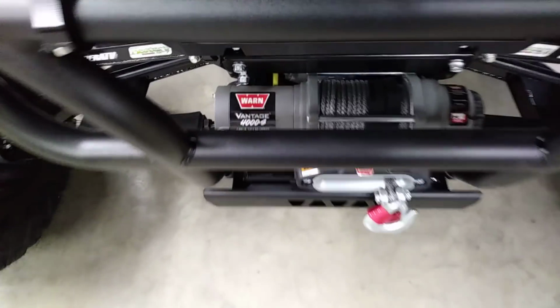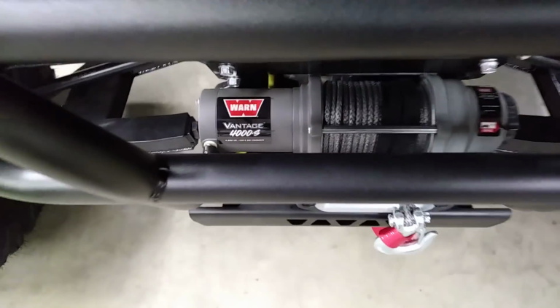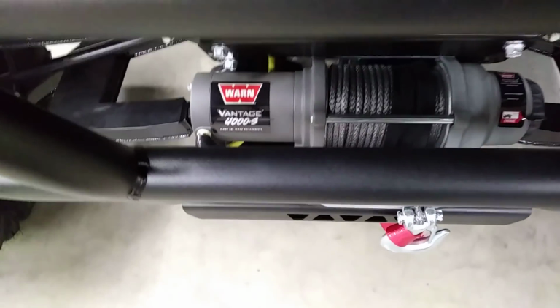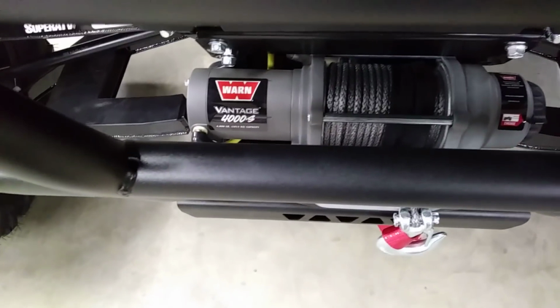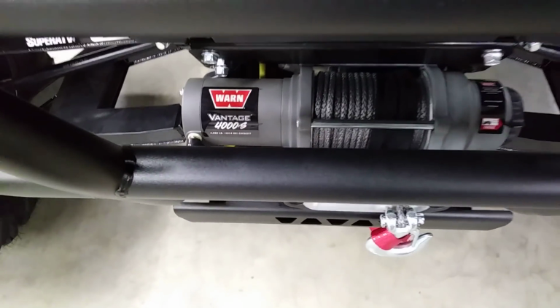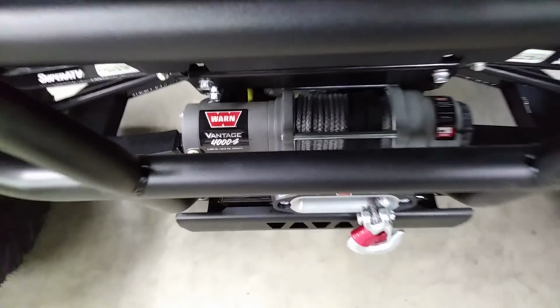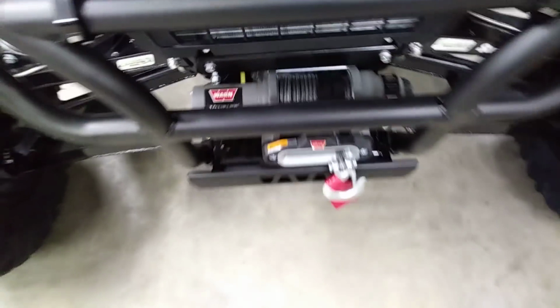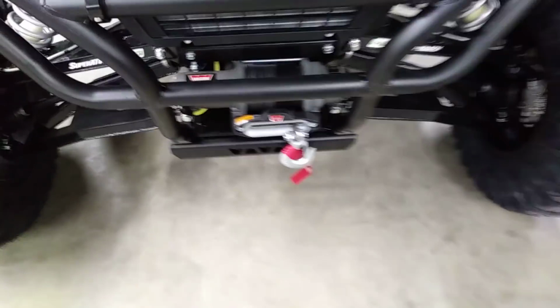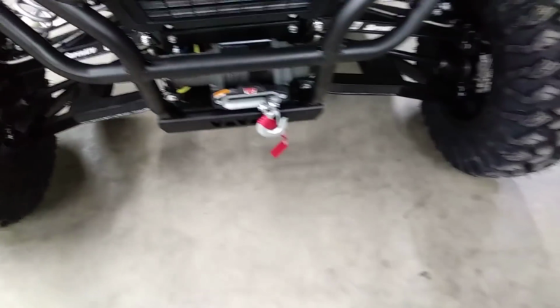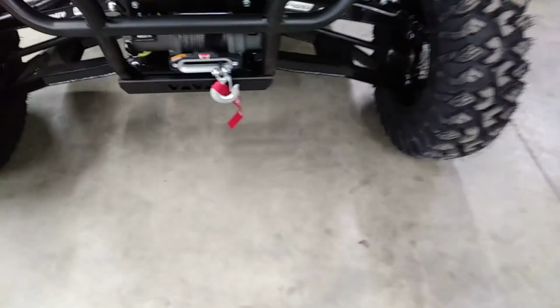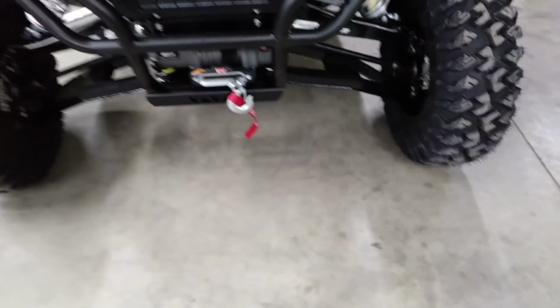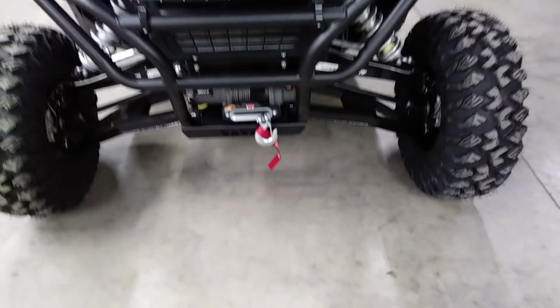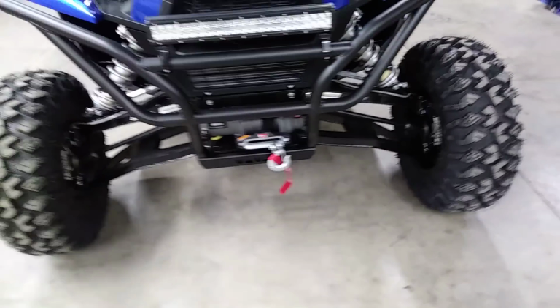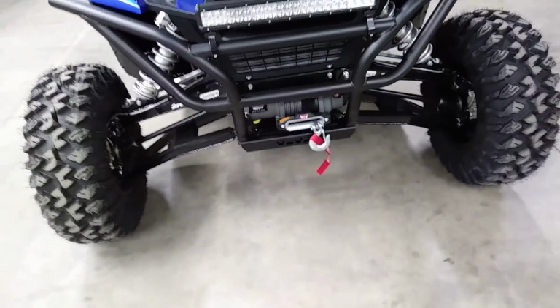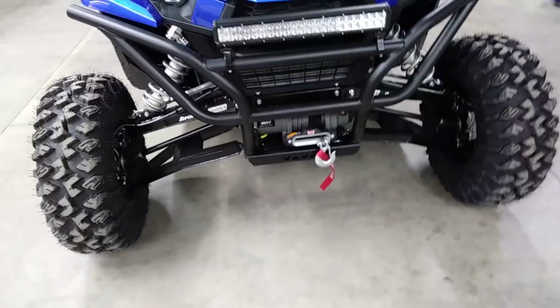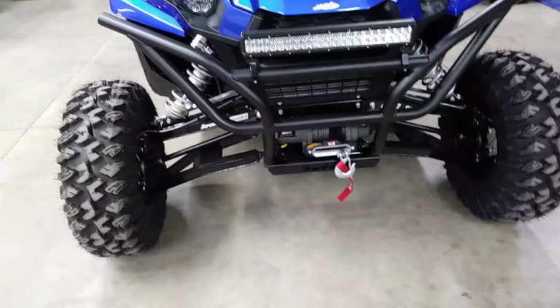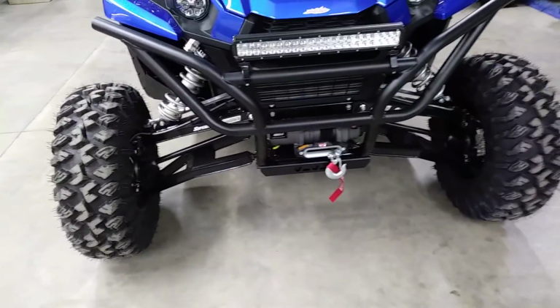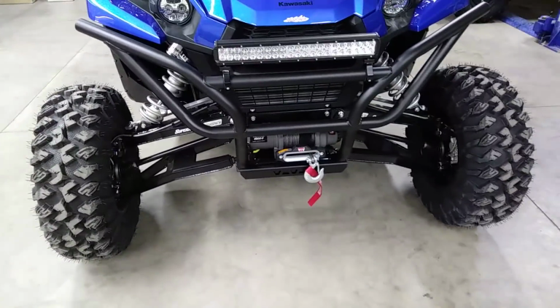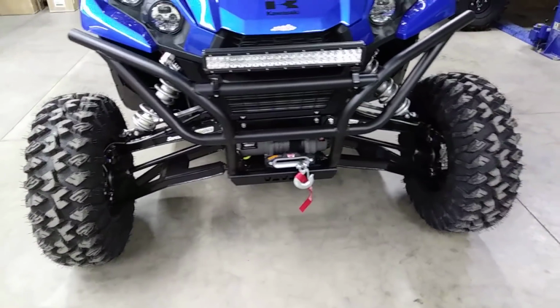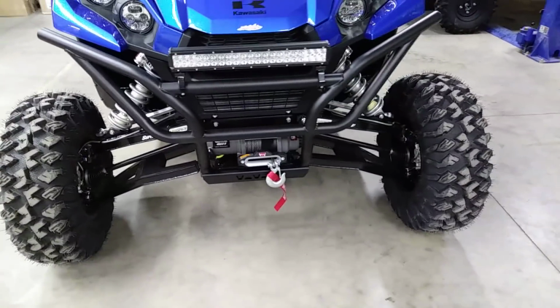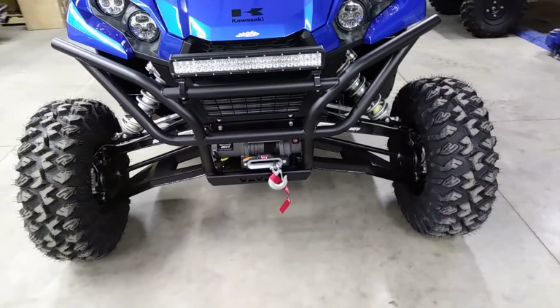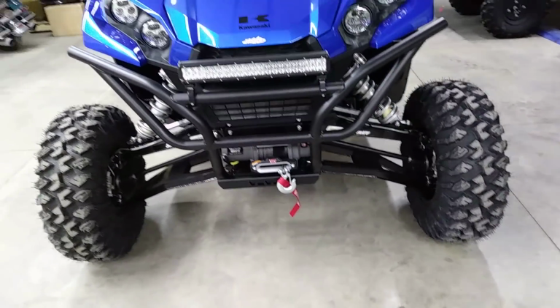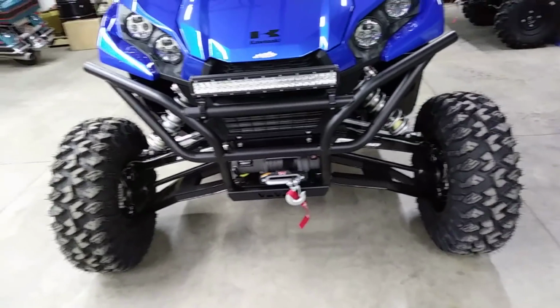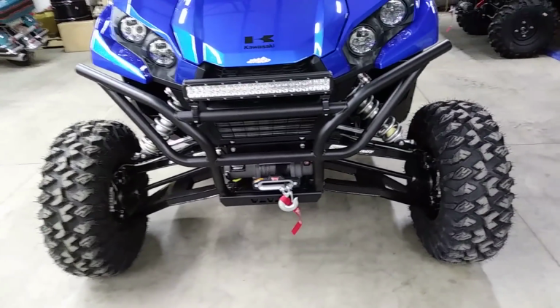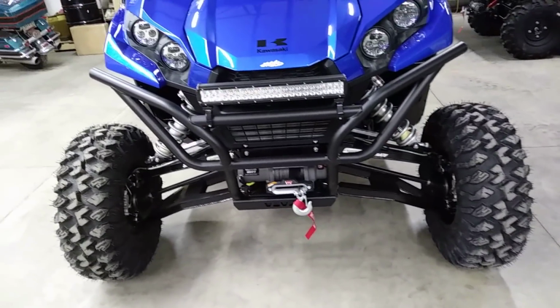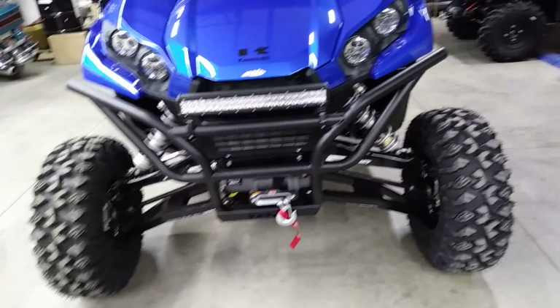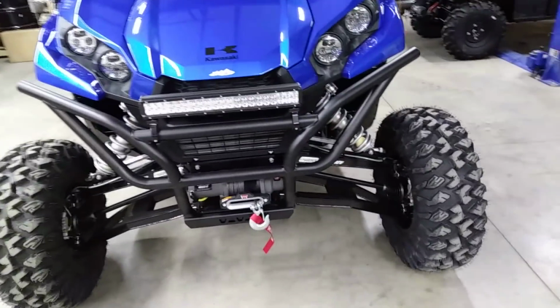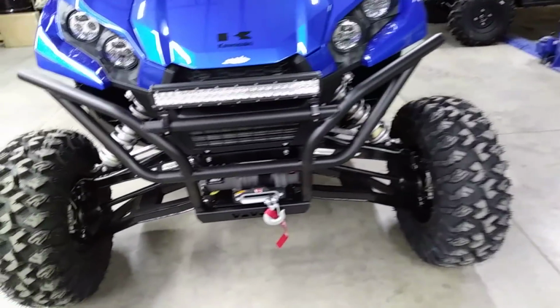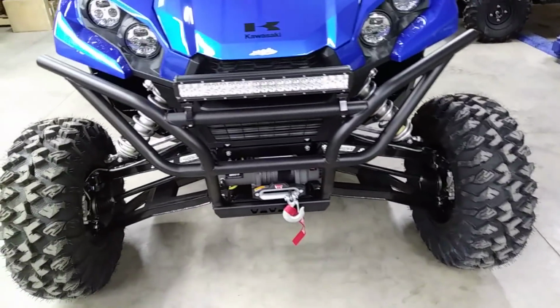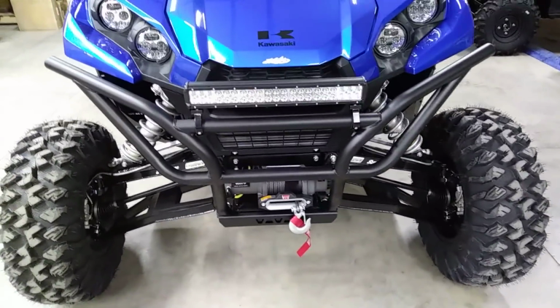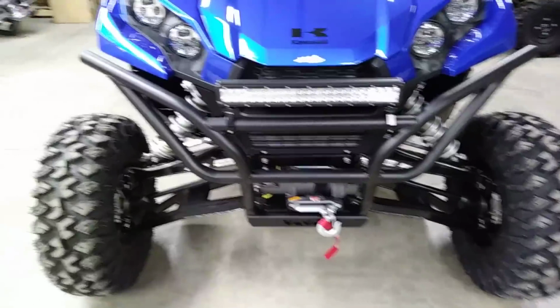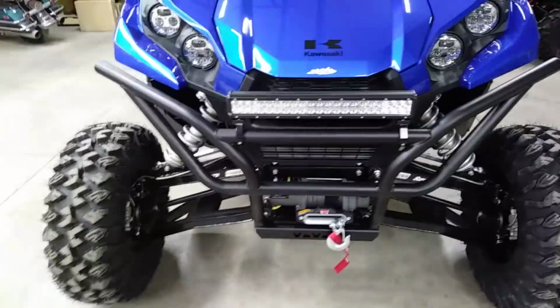We got a 4,000-pound synthetic rope Warn winch. I love going with Warns — they have a fantastic top-shelf reputation and a great warranty, with a five-year mechanical warranty on this winch.